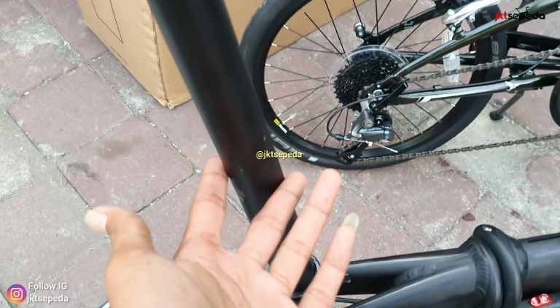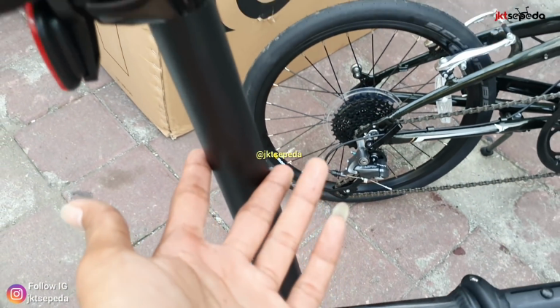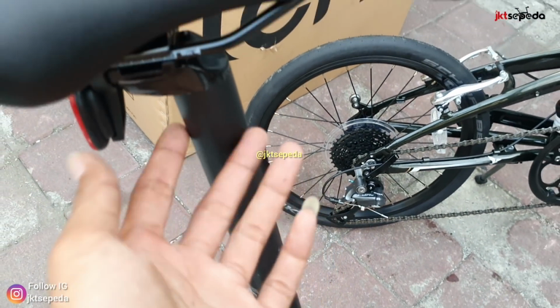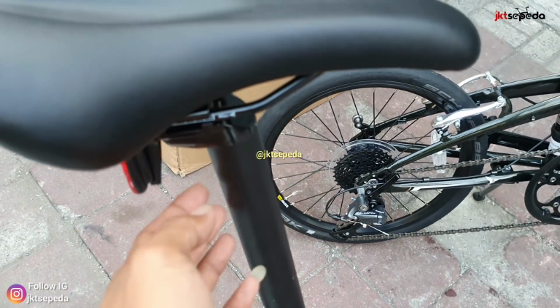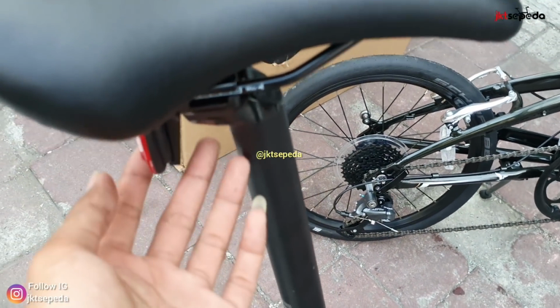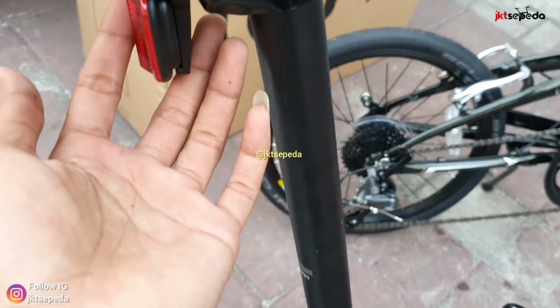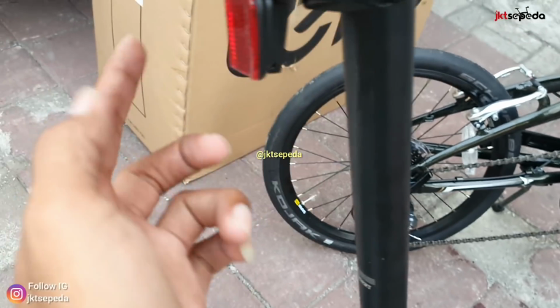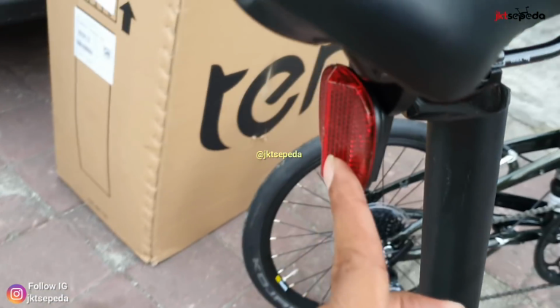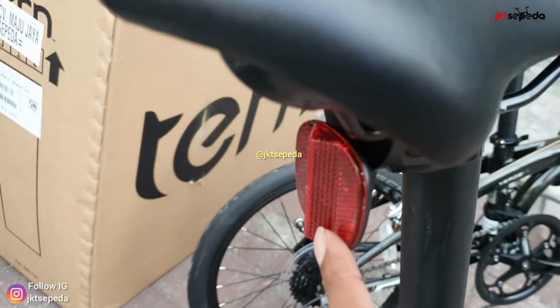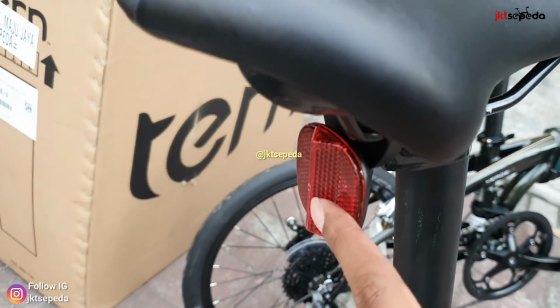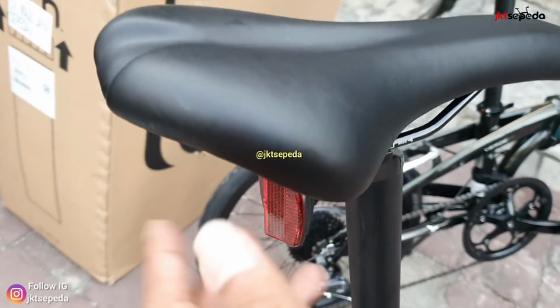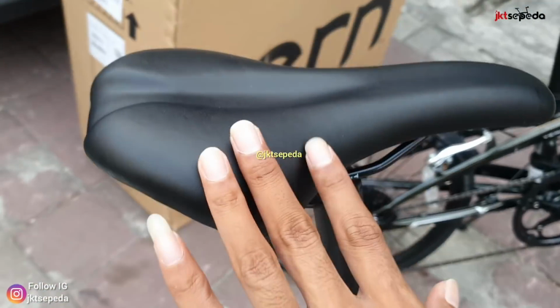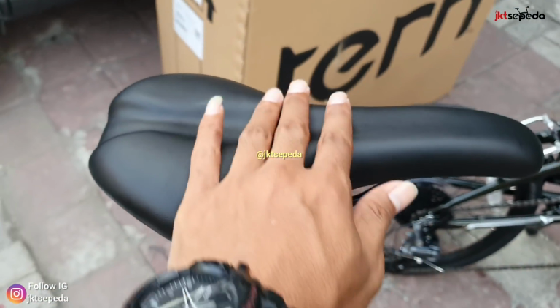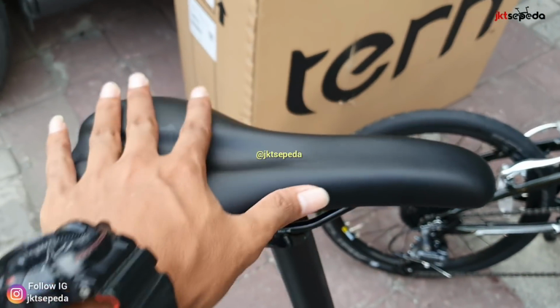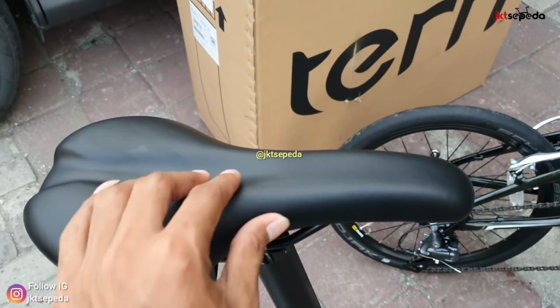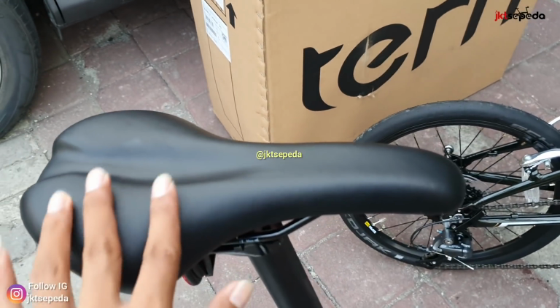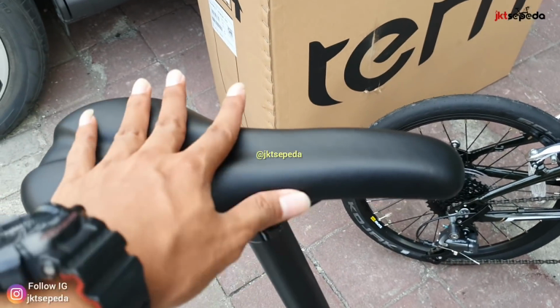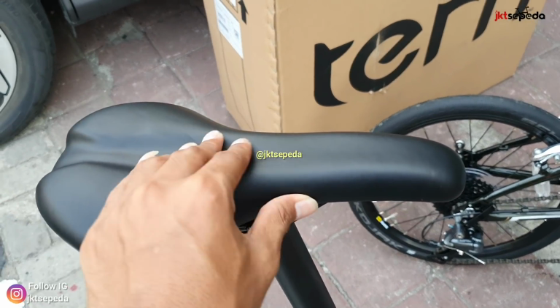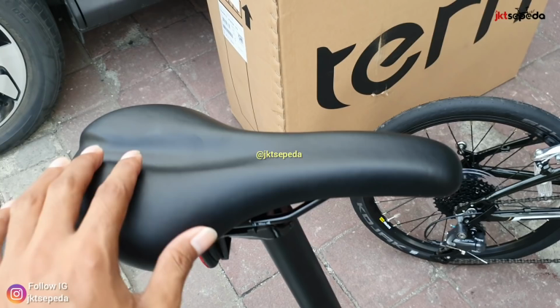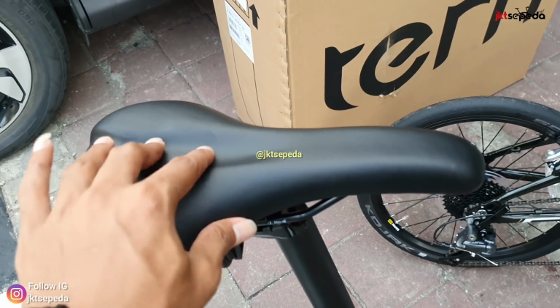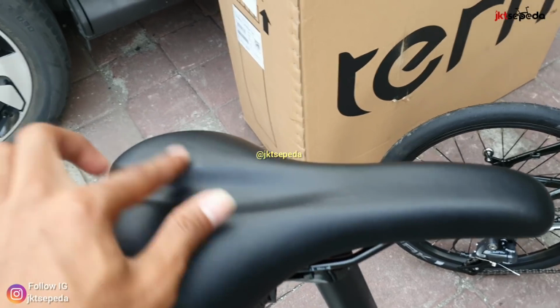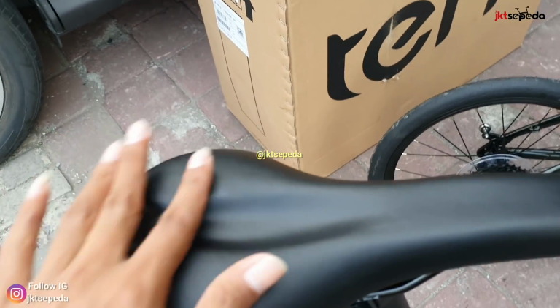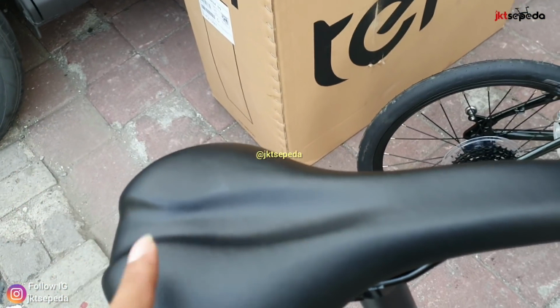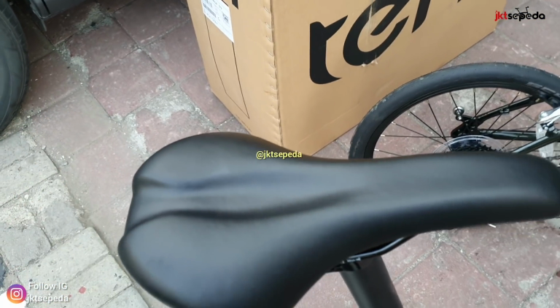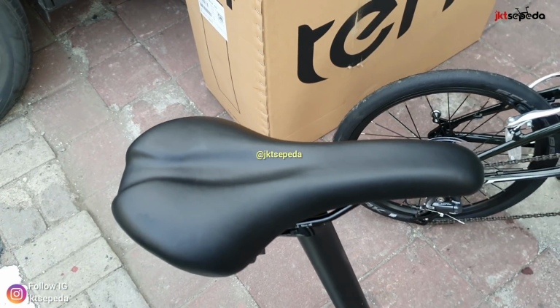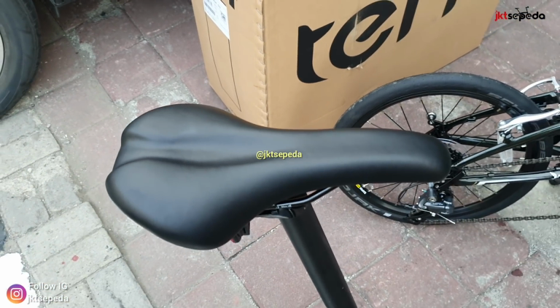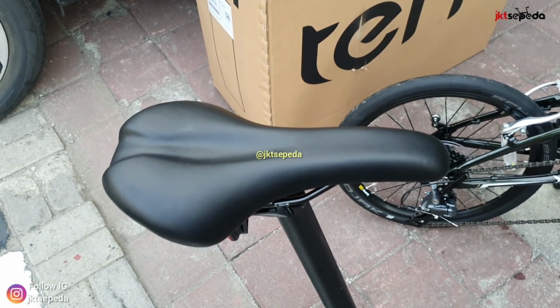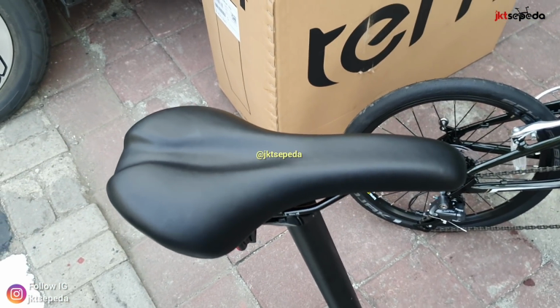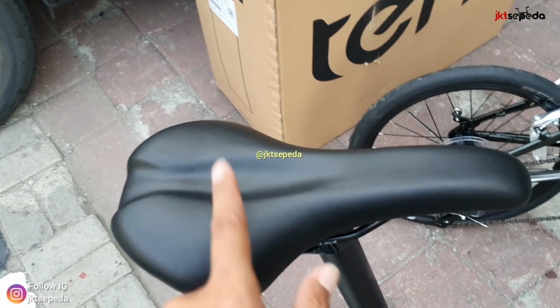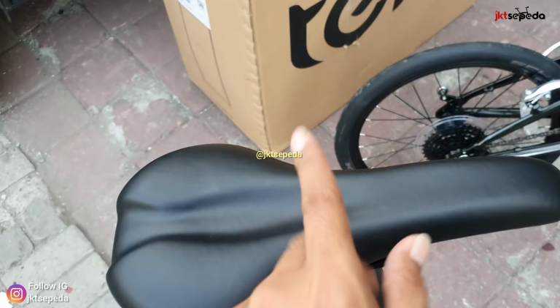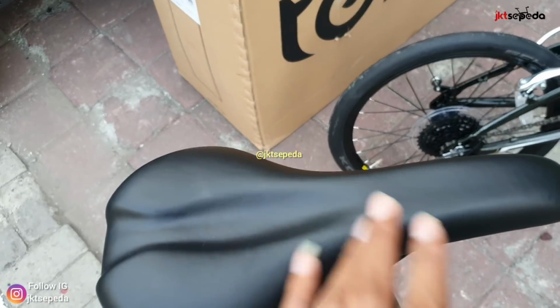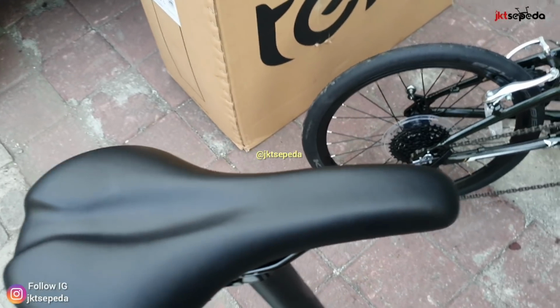Seatpost-nya alloy 33.9. Belakang ada mata kucing. Saddle-nya sporty banget, ada lekukan di tengahnya. Jadi untuk area cowok nyaman banget.